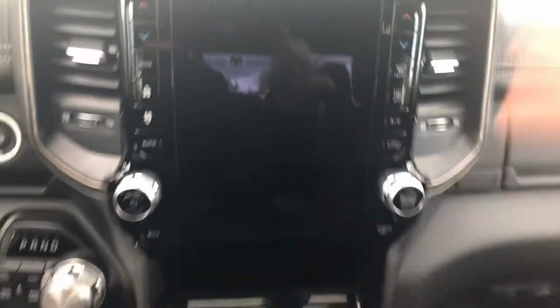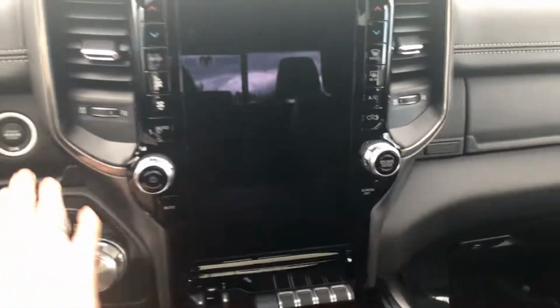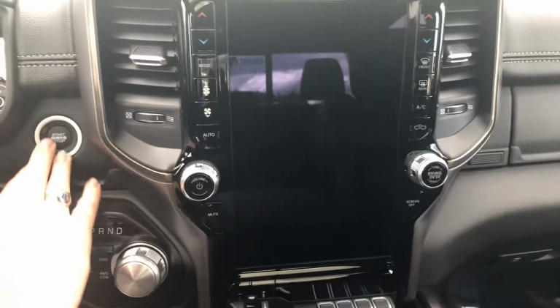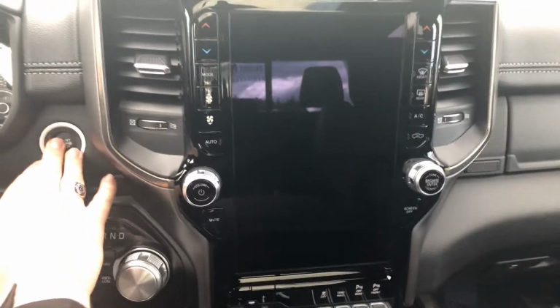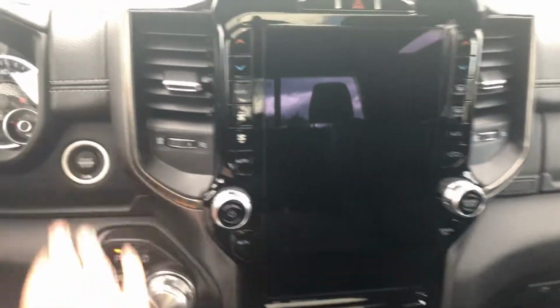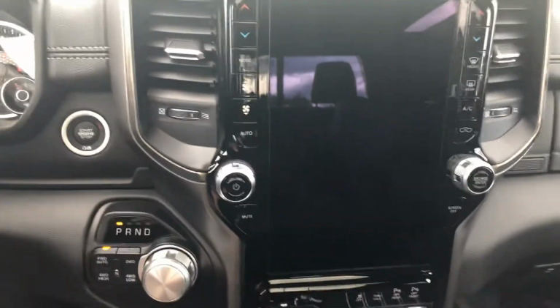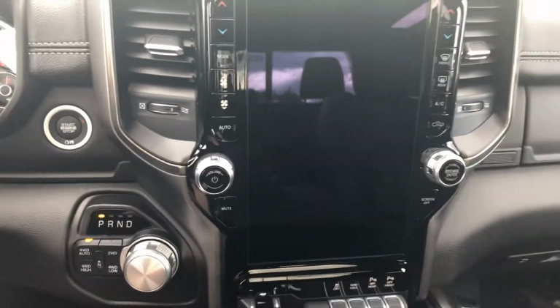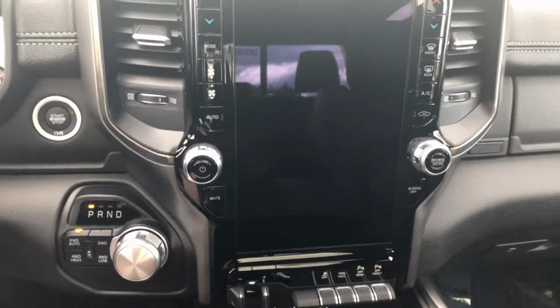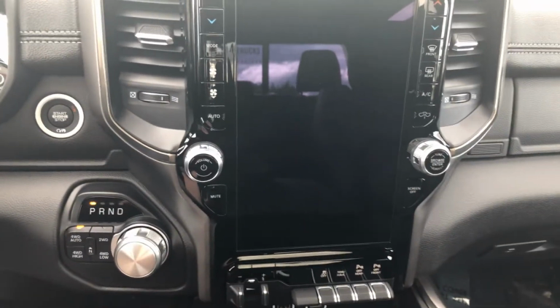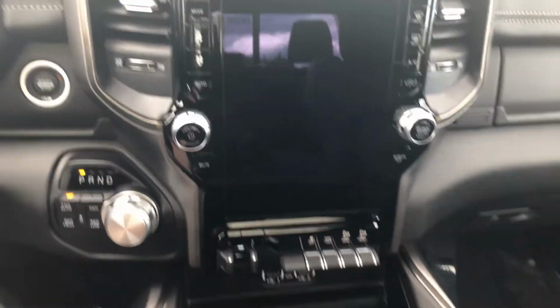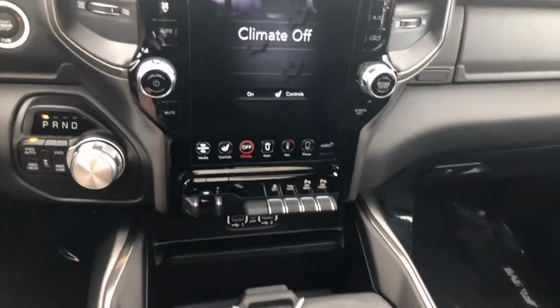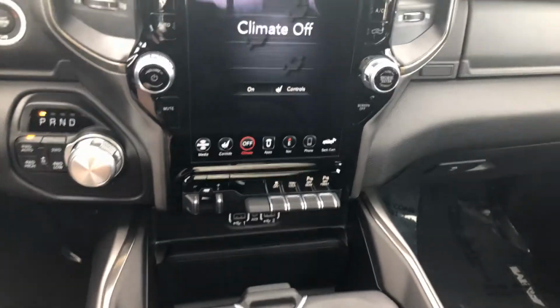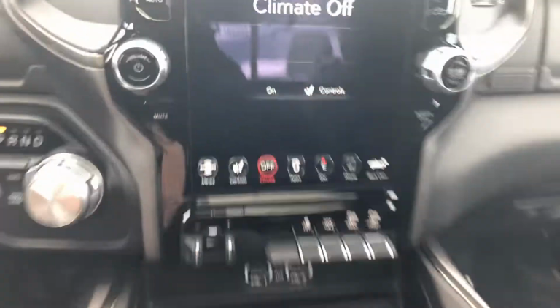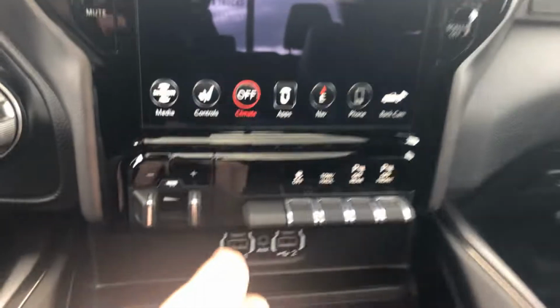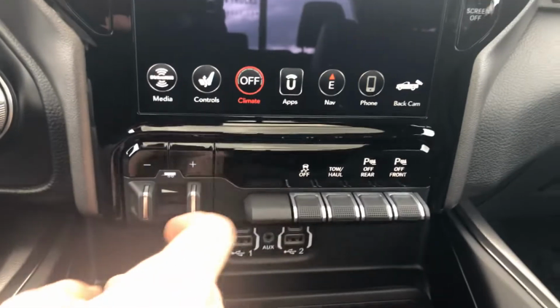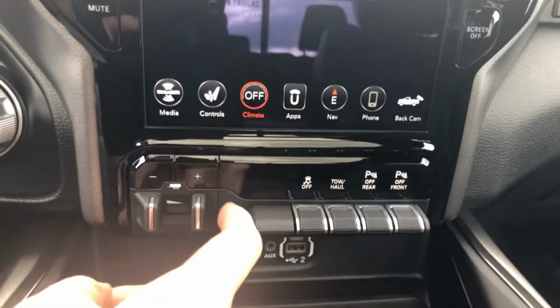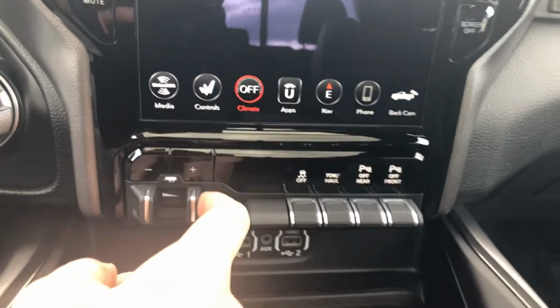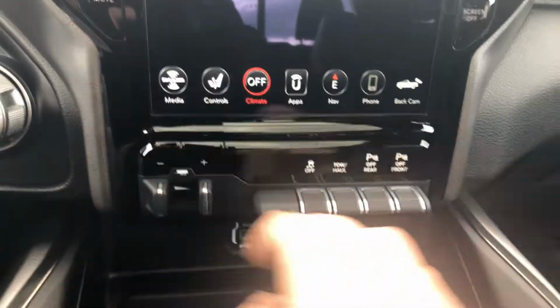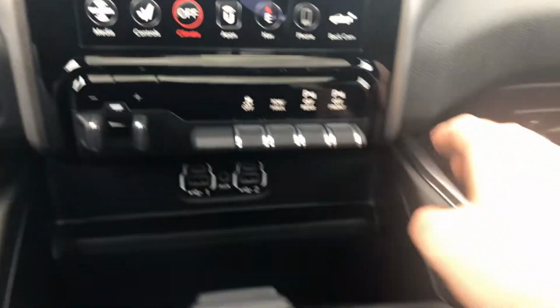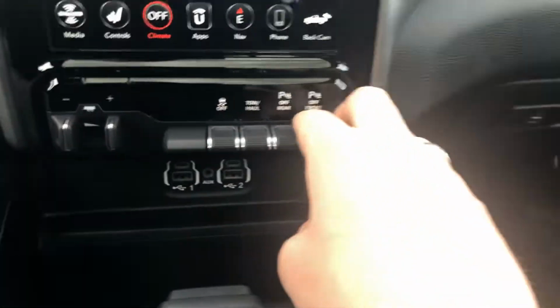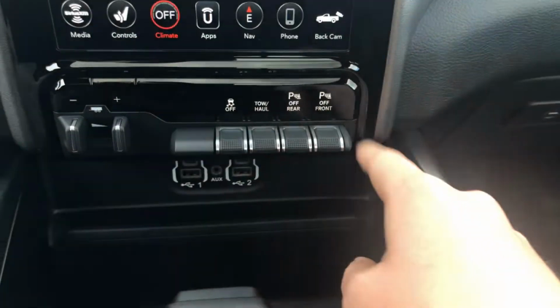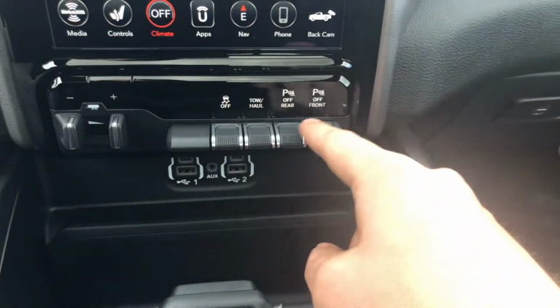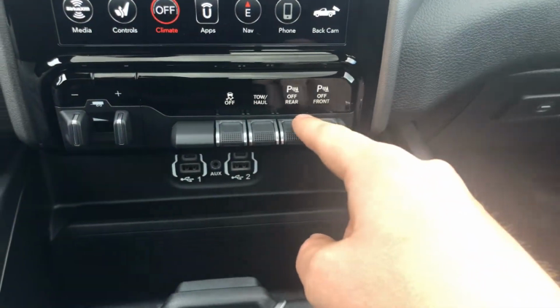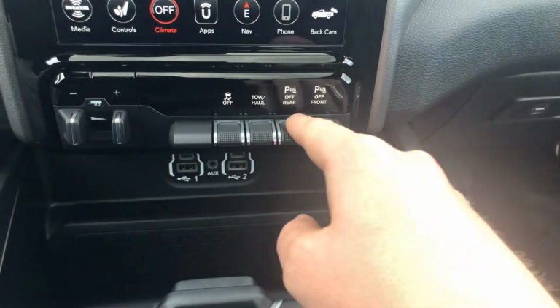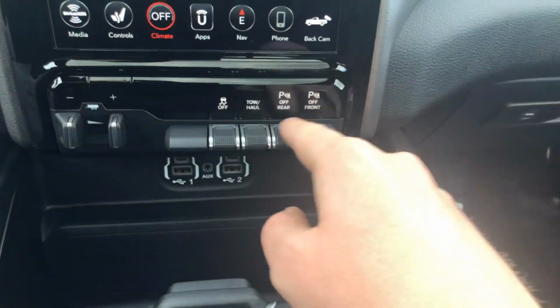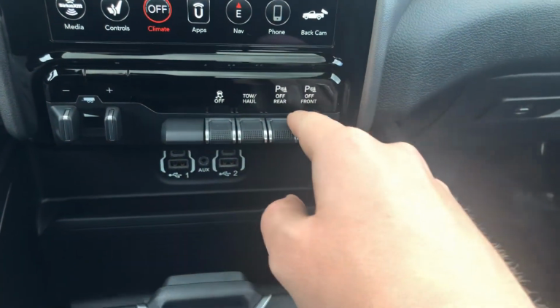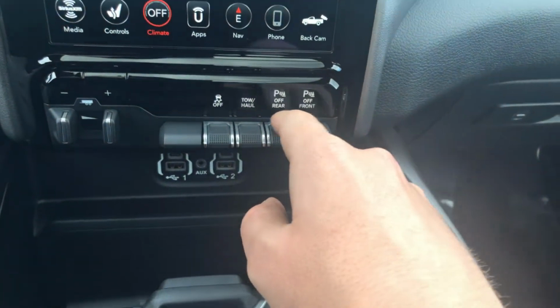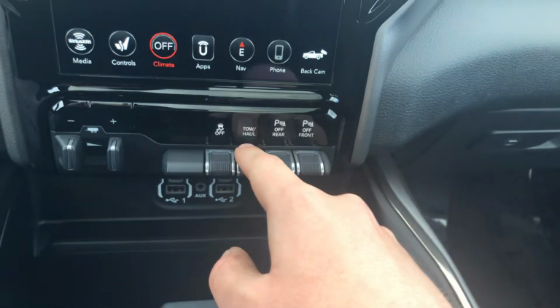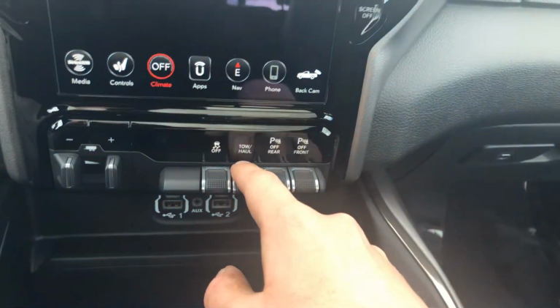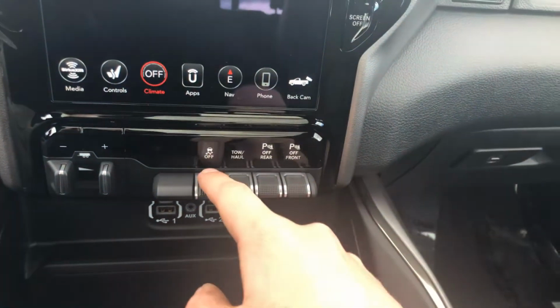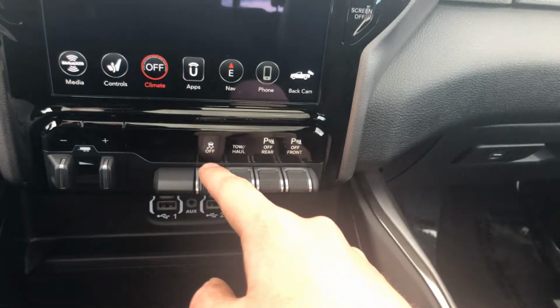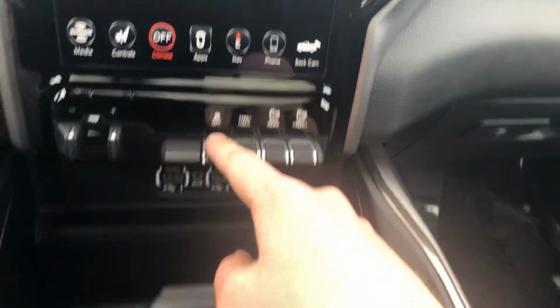12-inch touch screen, push button start, electronic trailer brake controller. These are just the buttons to turn off your sensors if you want — tow/haul mode and then your traction control.